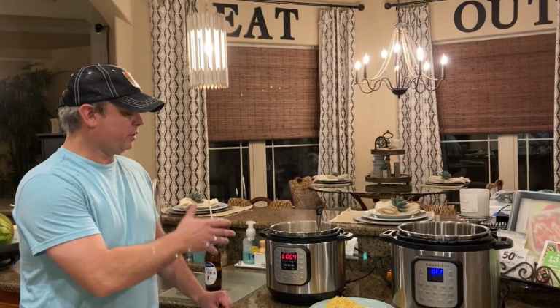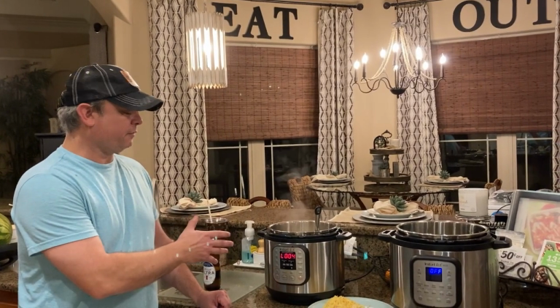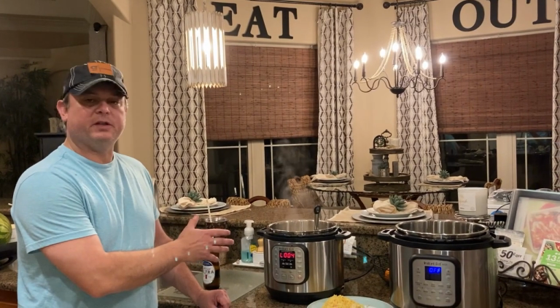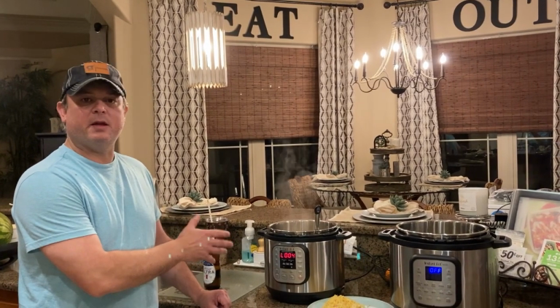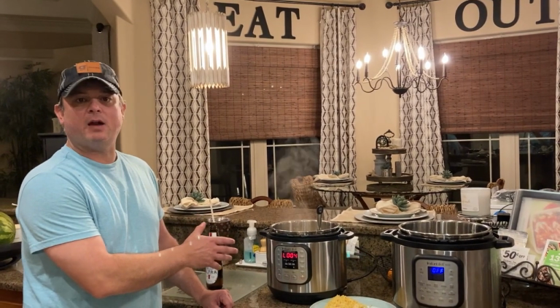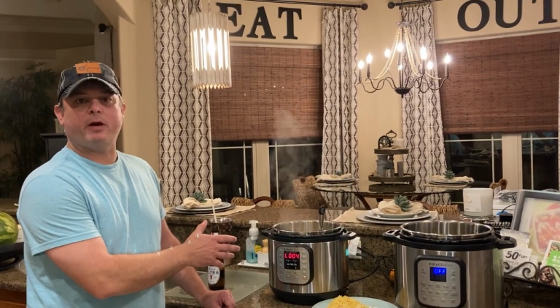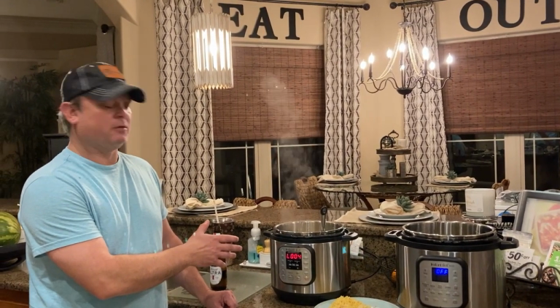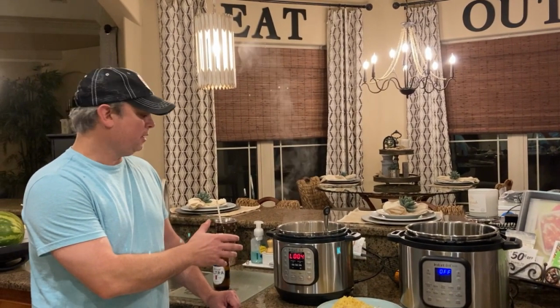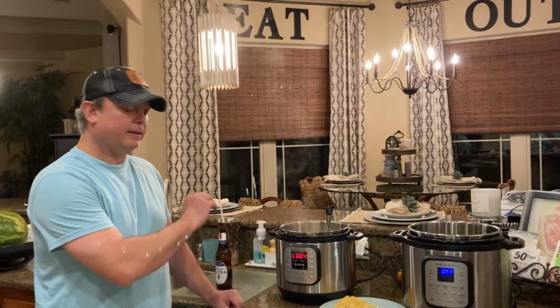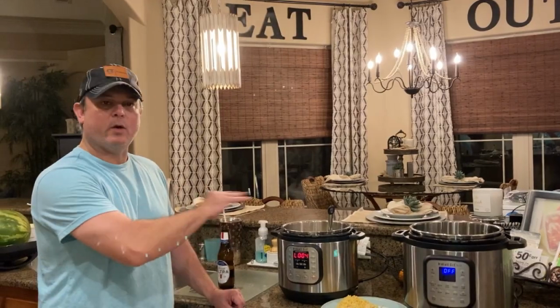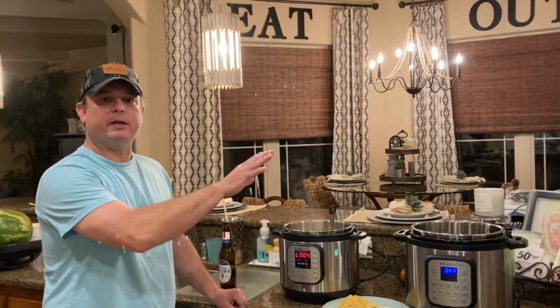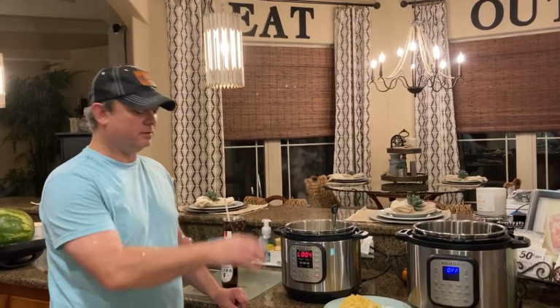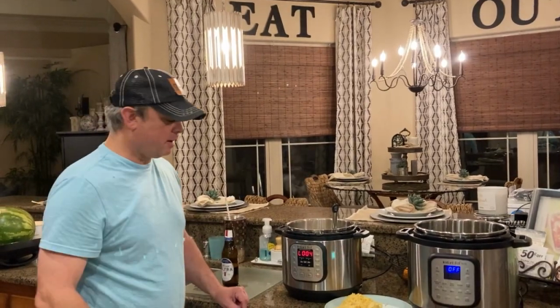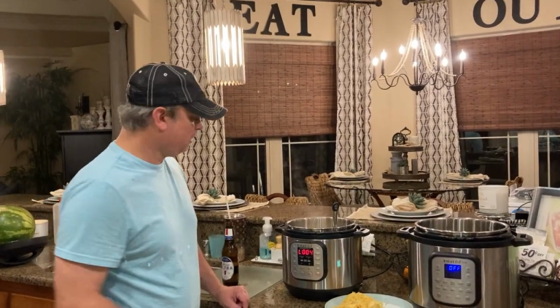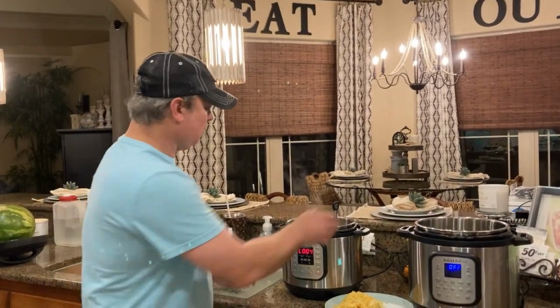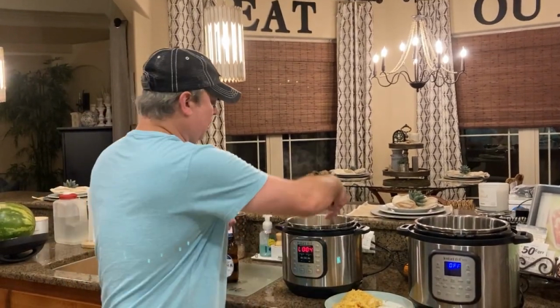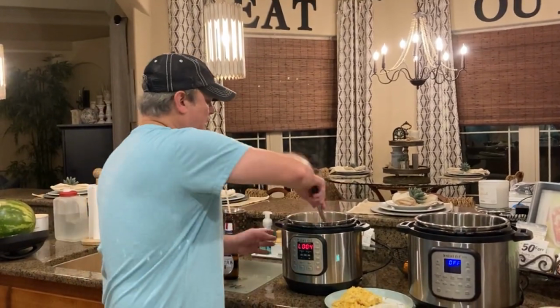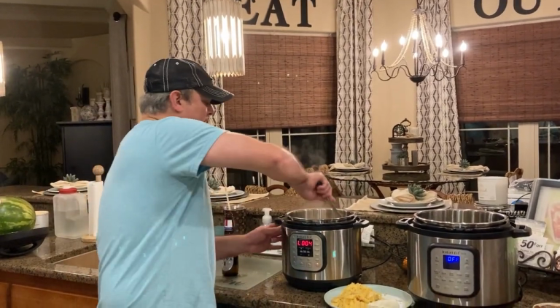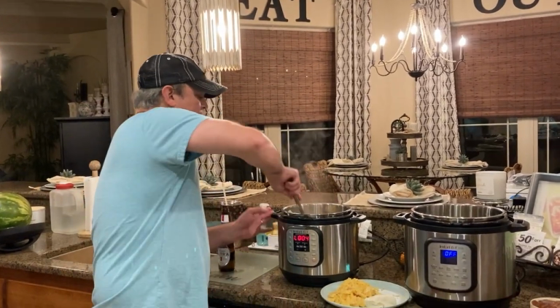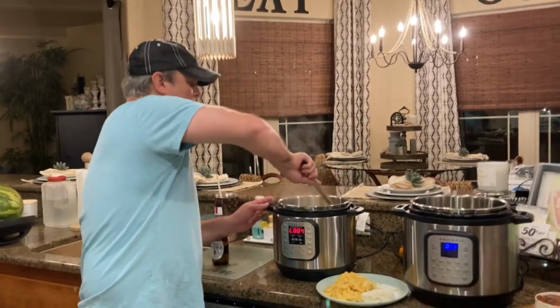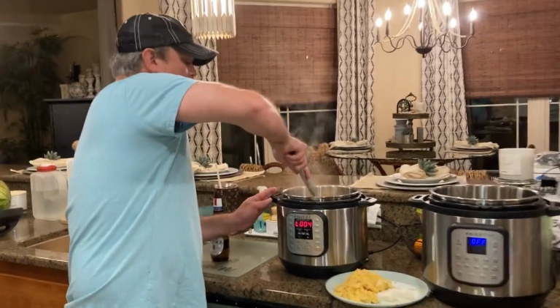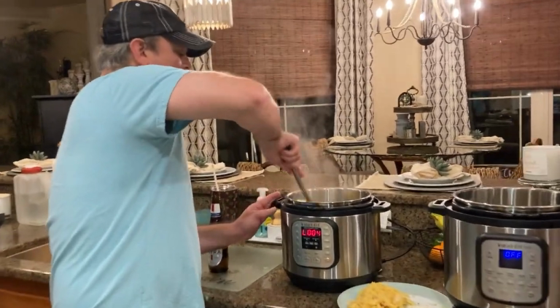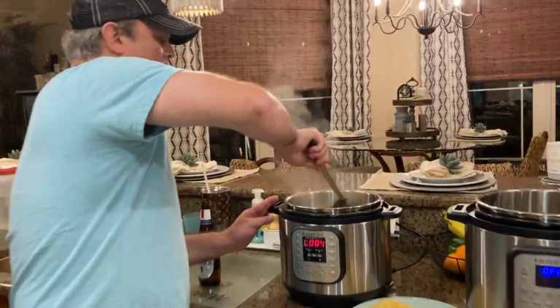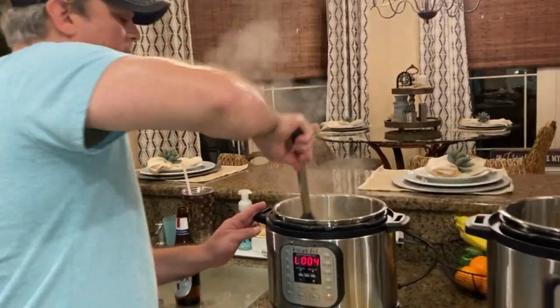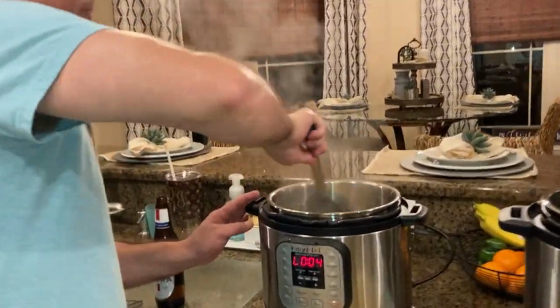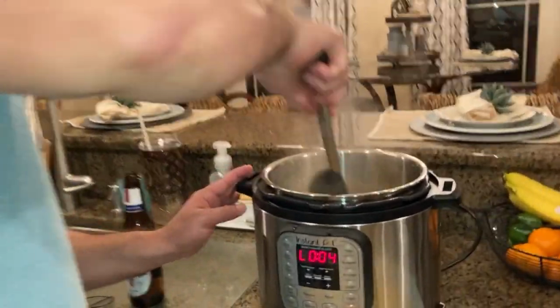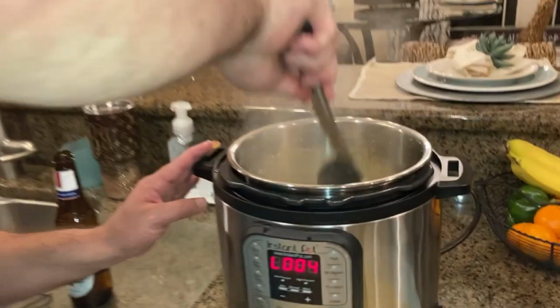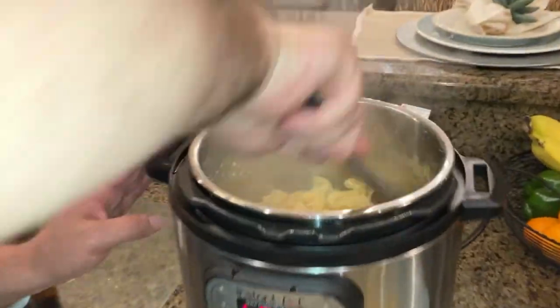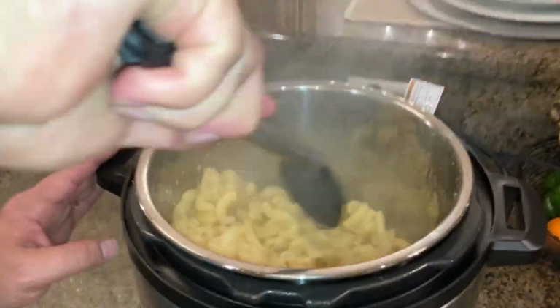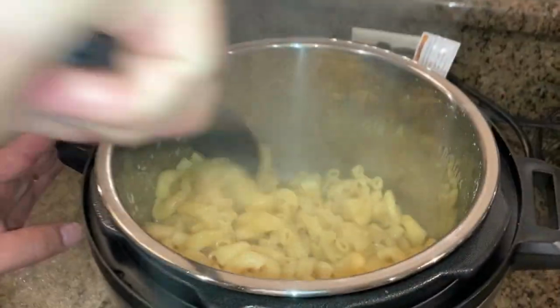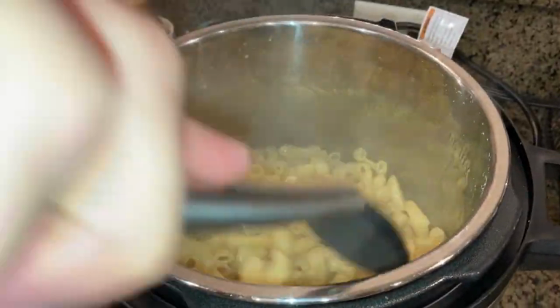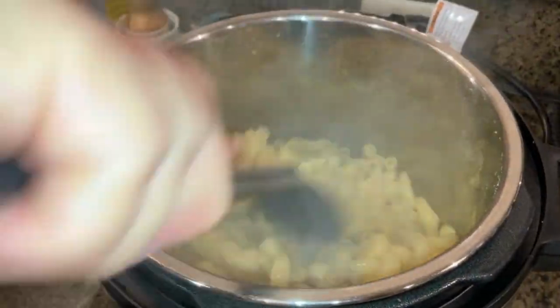So we cooked it for six minutes on high pressure and I did a quick release. Let's take a look at it — it's awesome. Perfectly al dente right there.